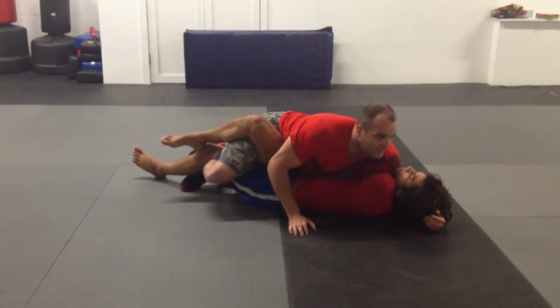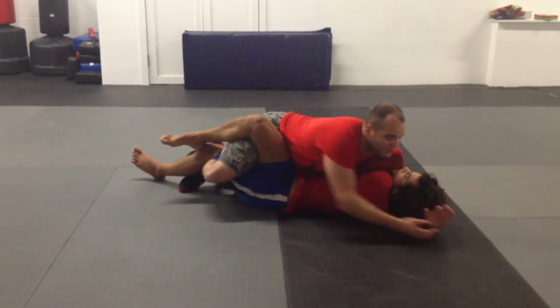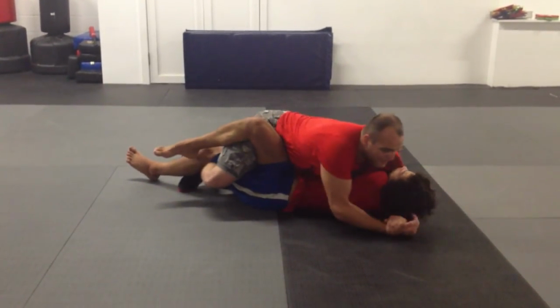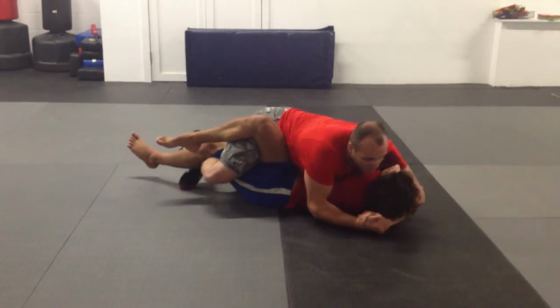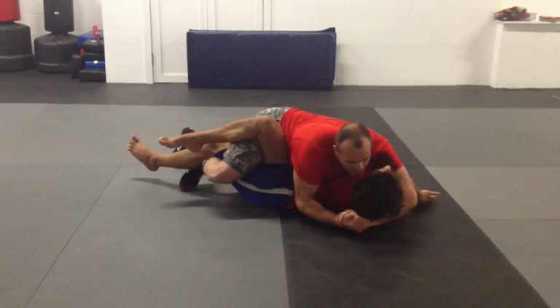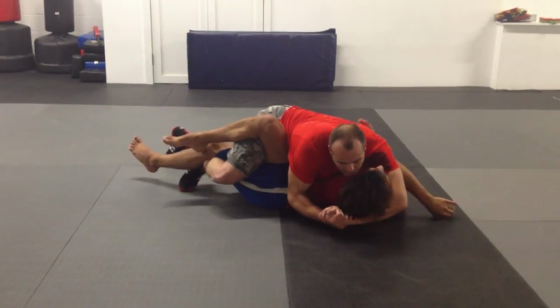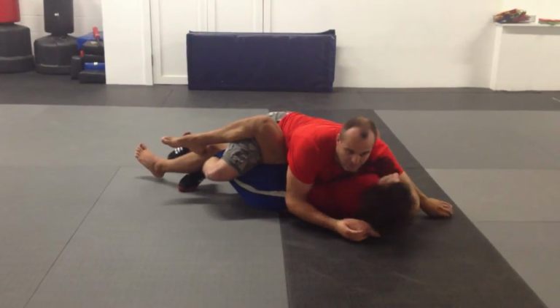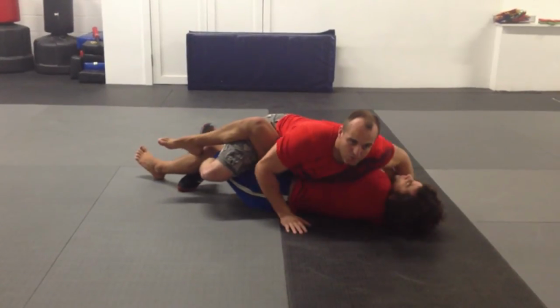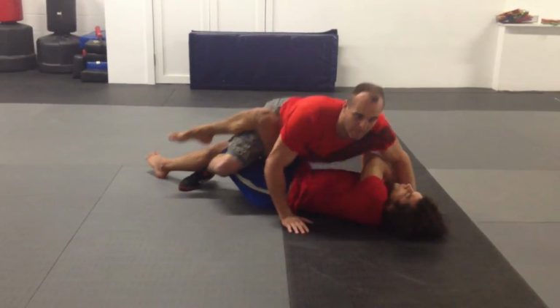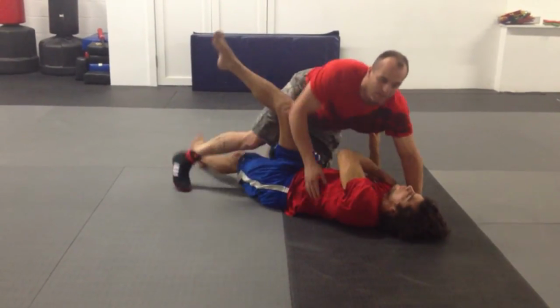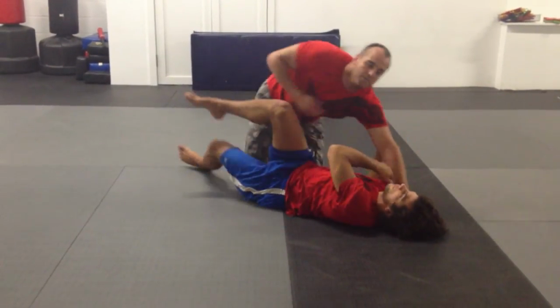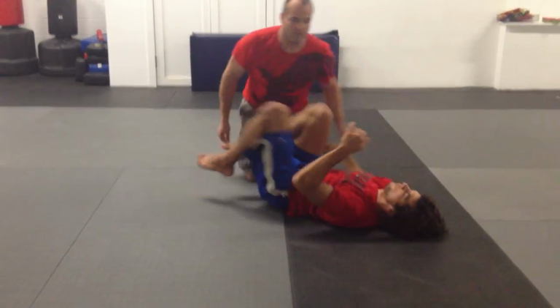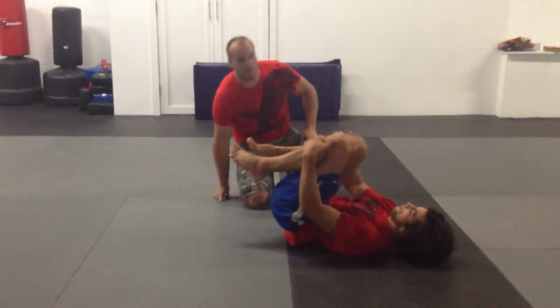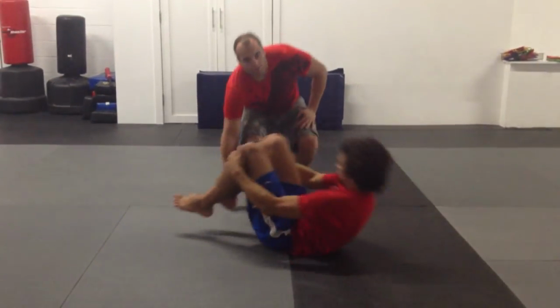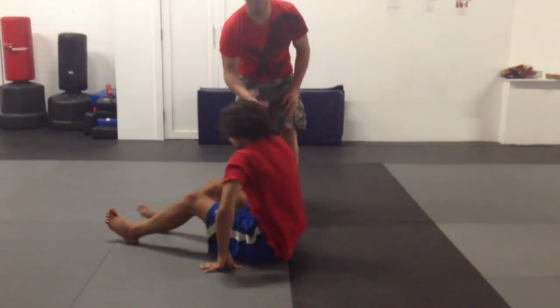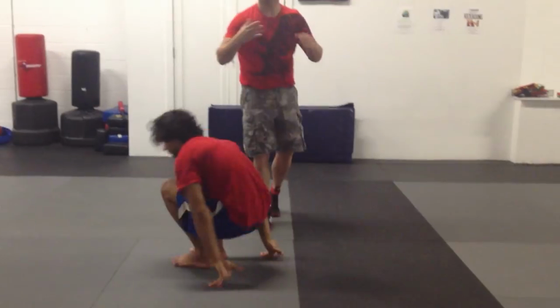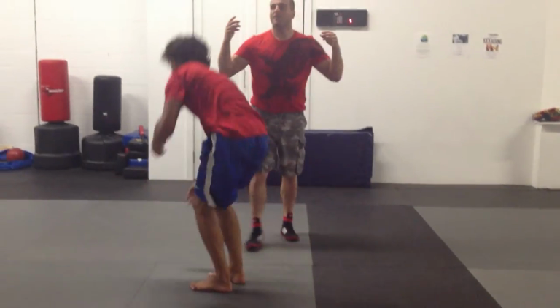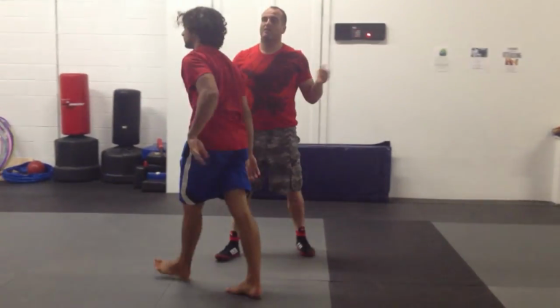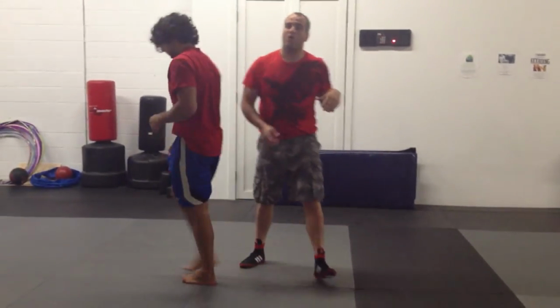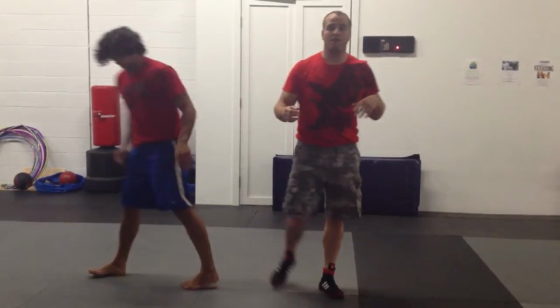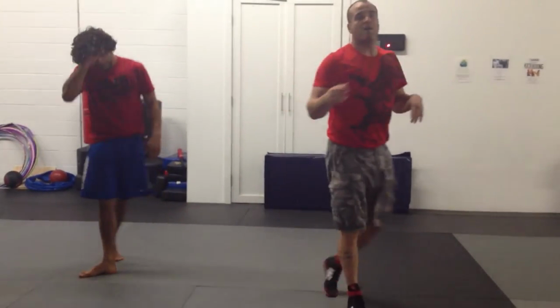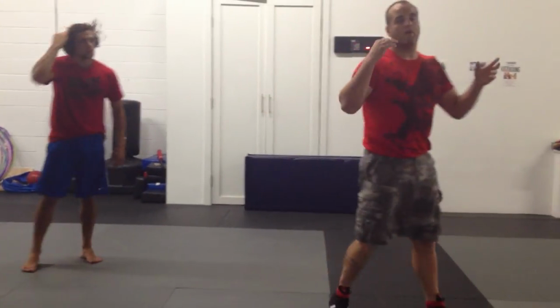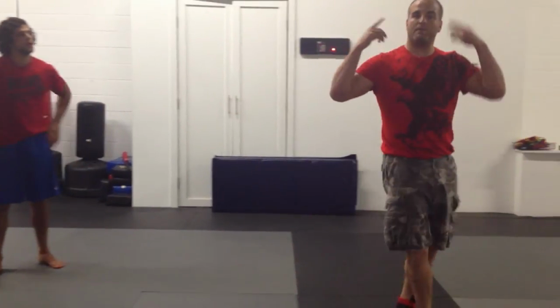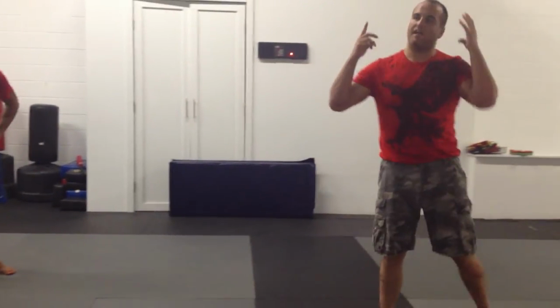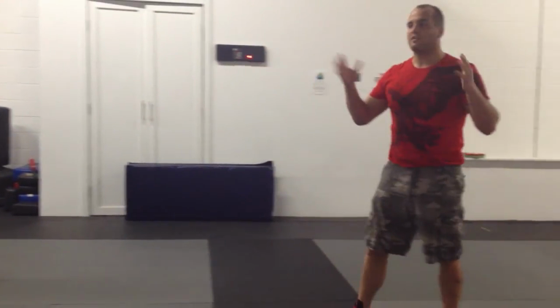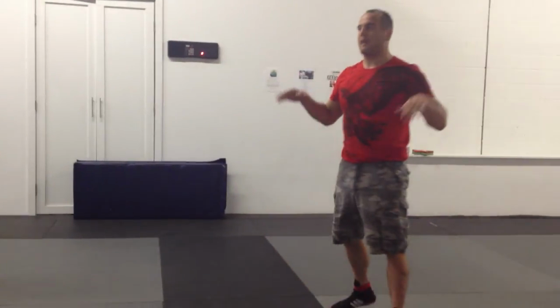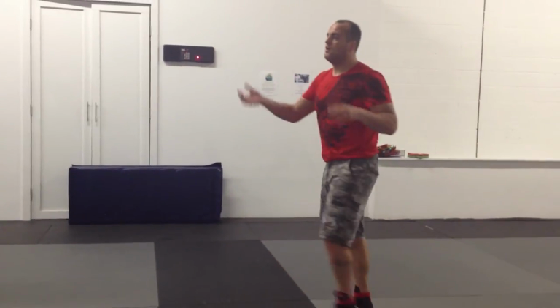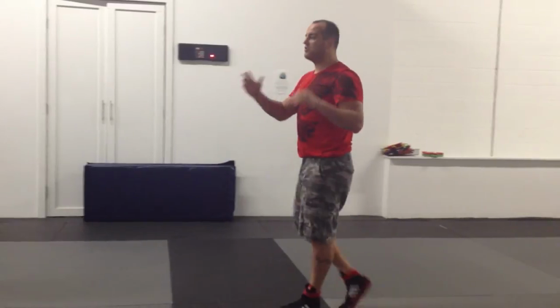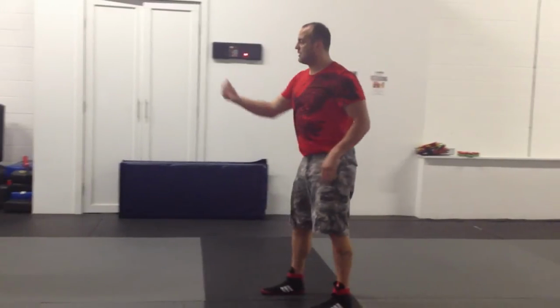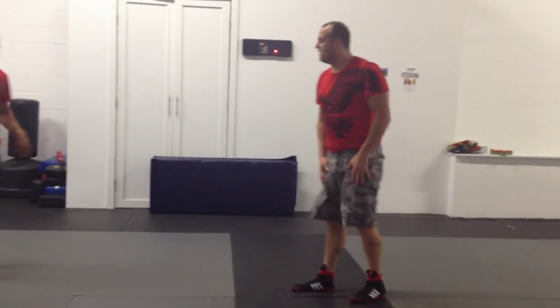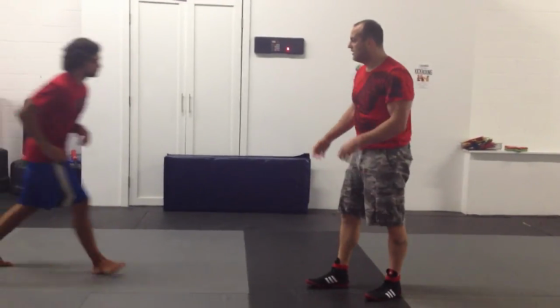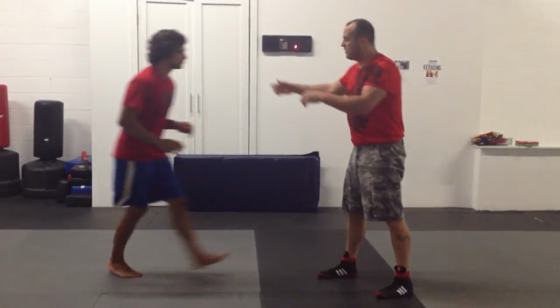In catch wrestling I might want to be here to execute some sort of spinal. In wrestling, obviously, I want to get the fall. I don't want to manipulate his head so they stop the match — just enough to get the pin.